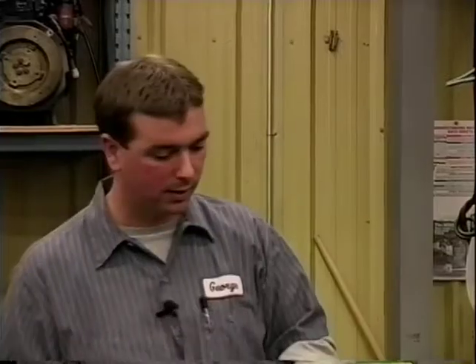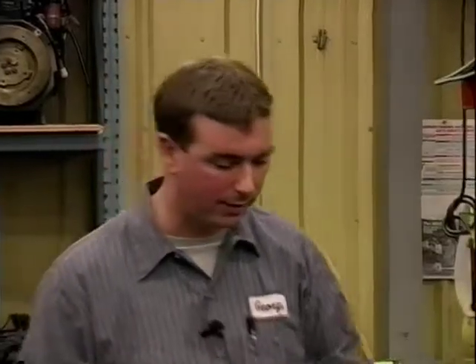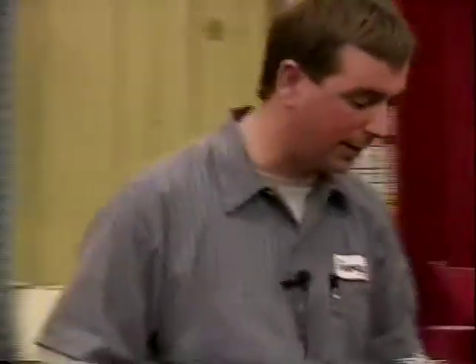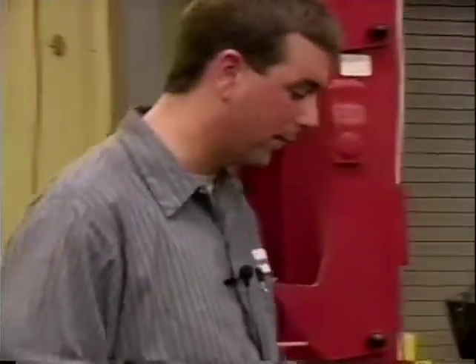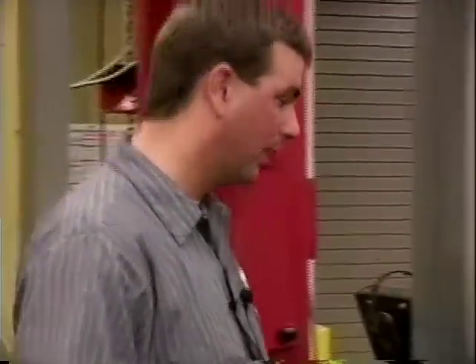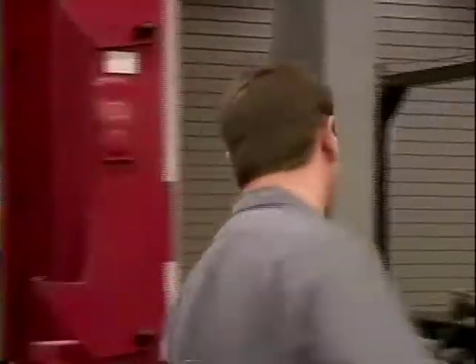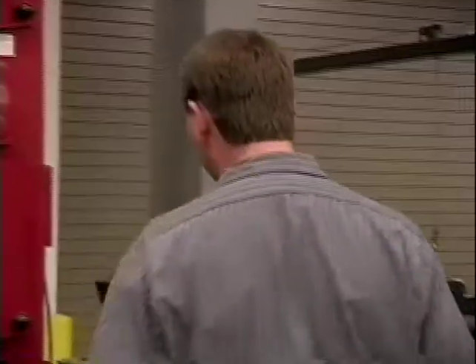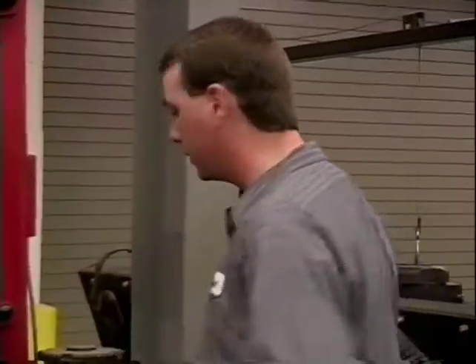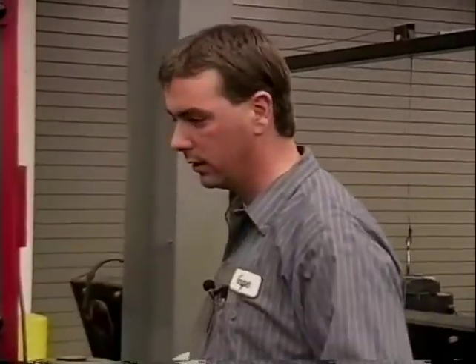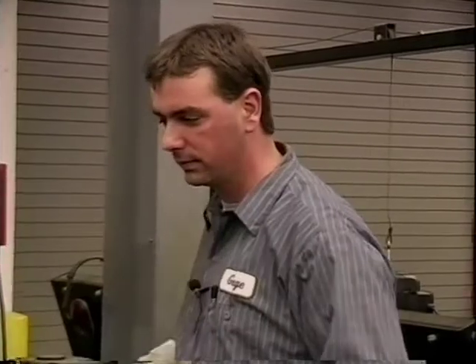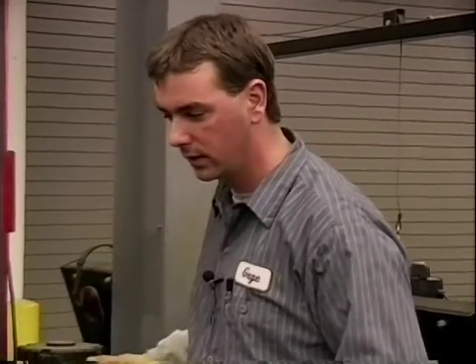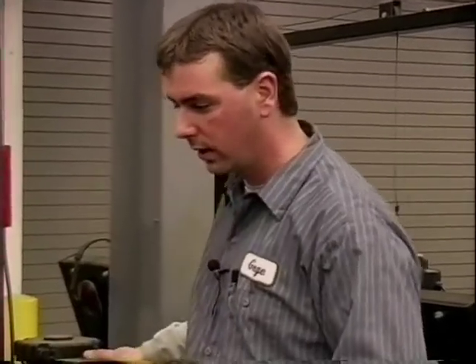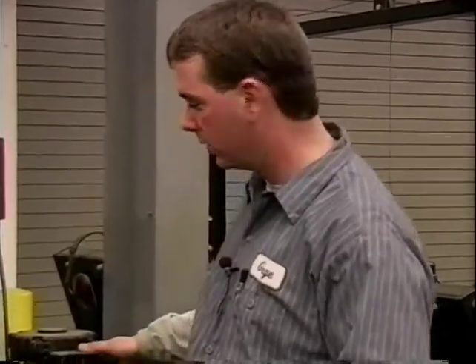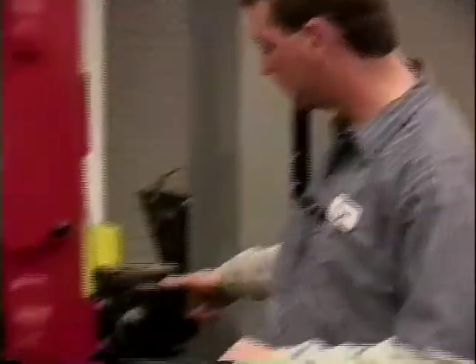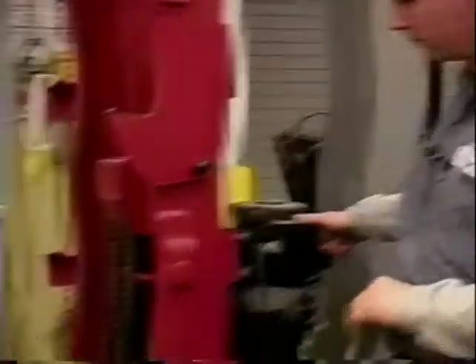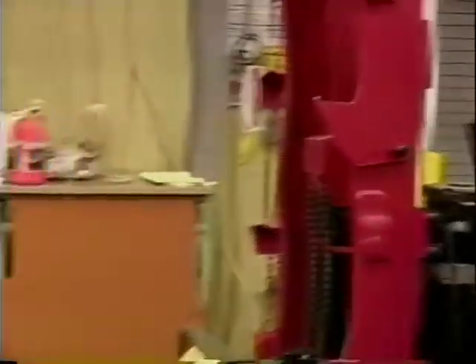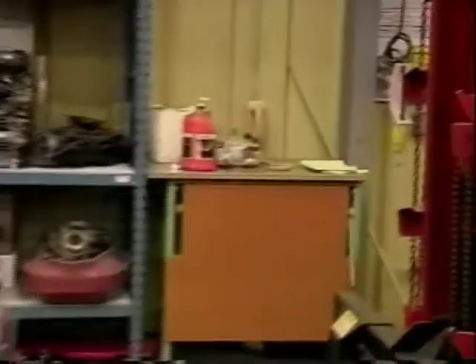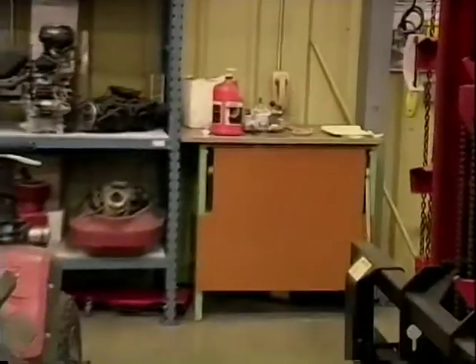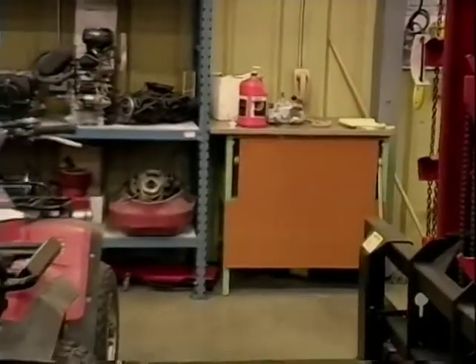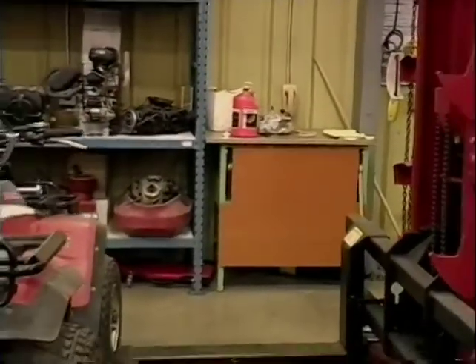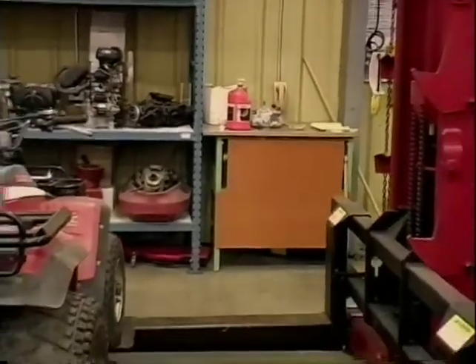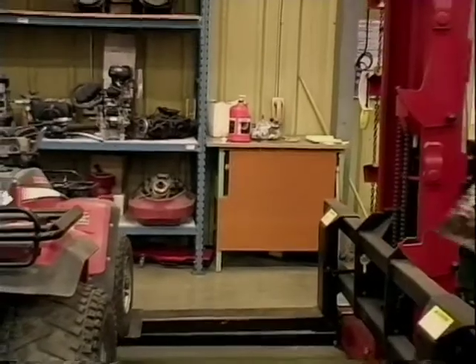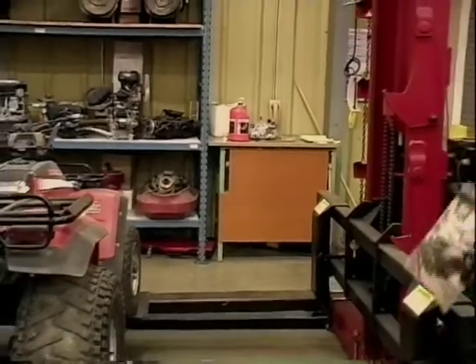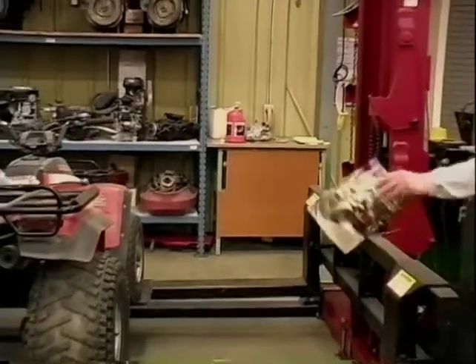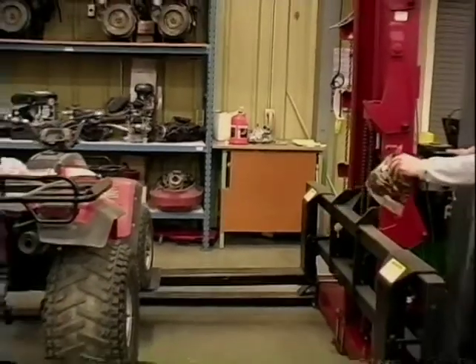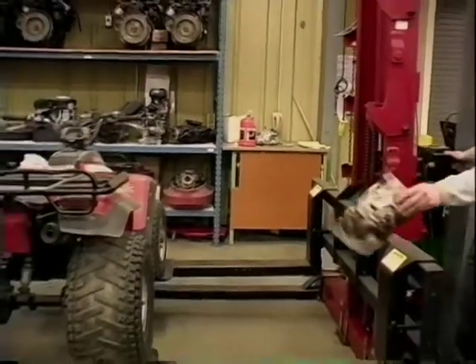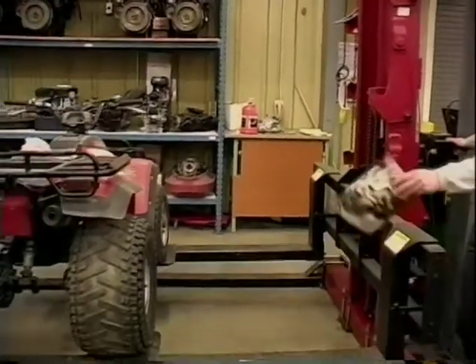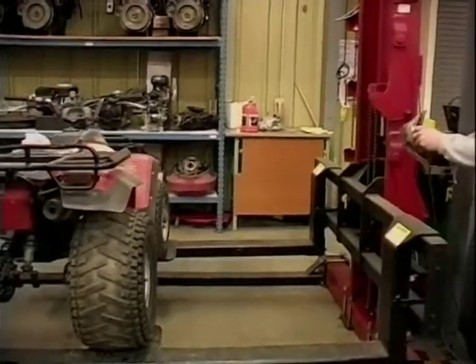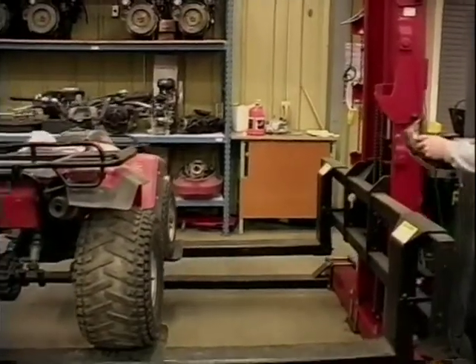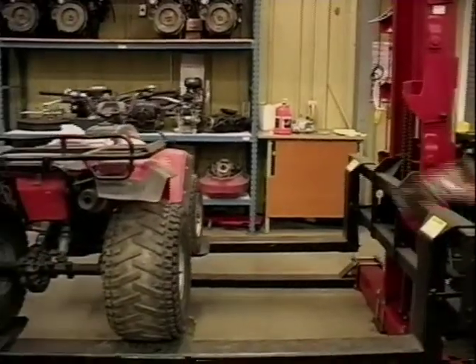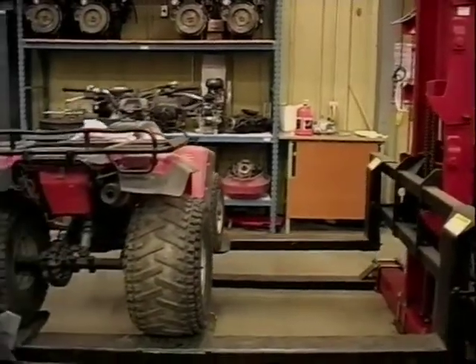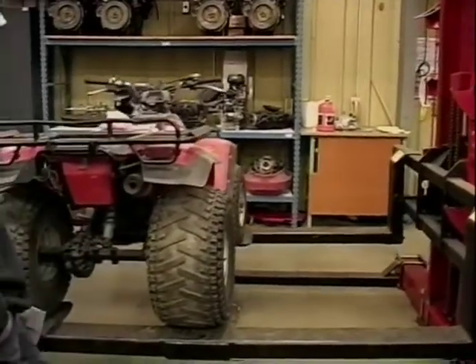The nice thing about this lift is I can drive up on it. When I lift it up in the air, it has complete access underneath to do whatever you need to do.